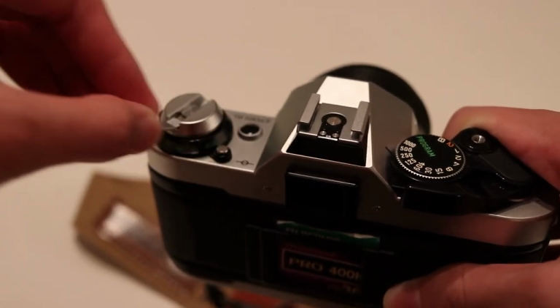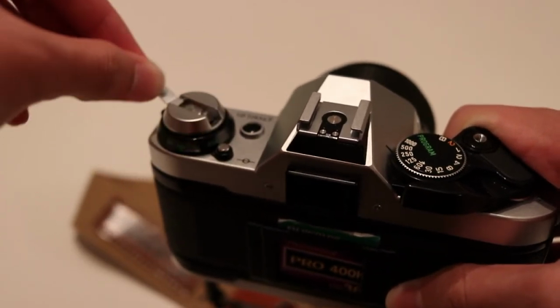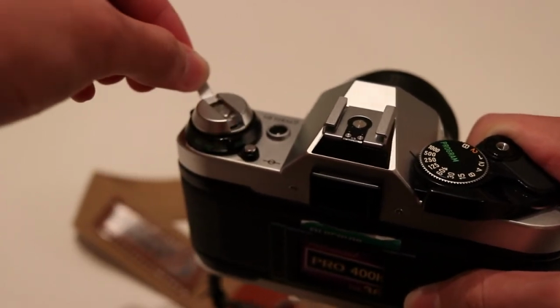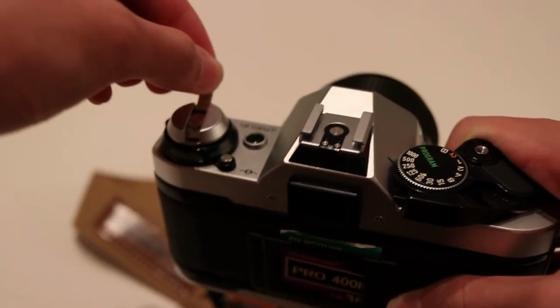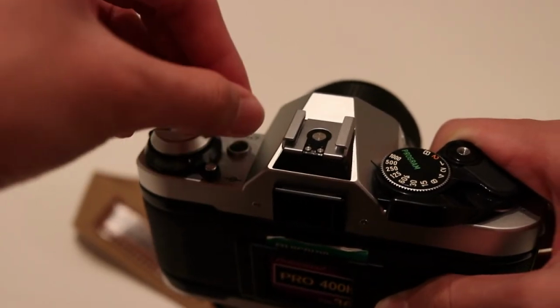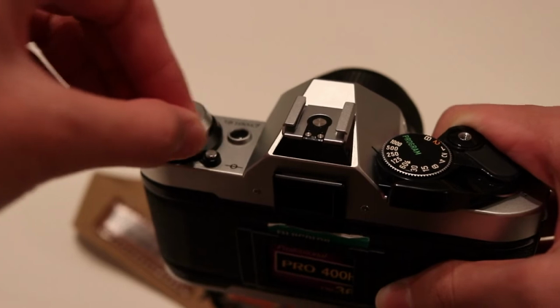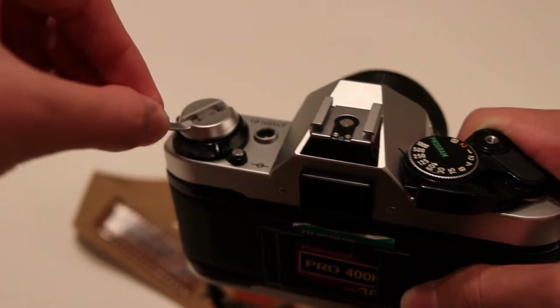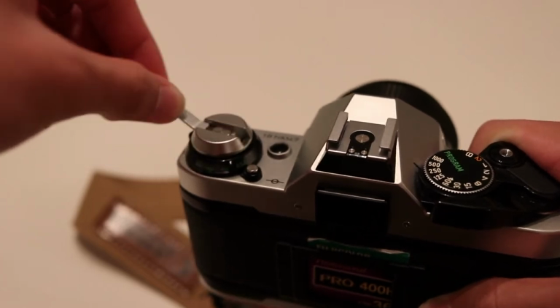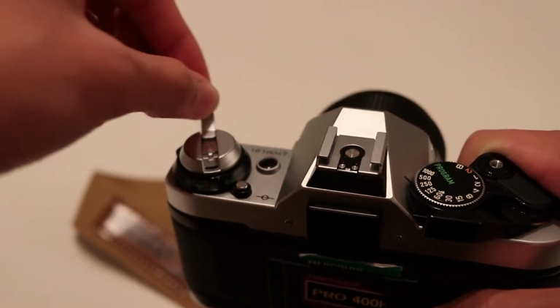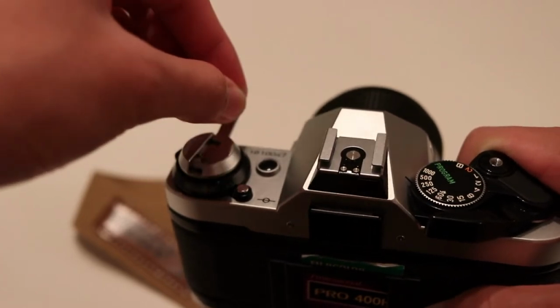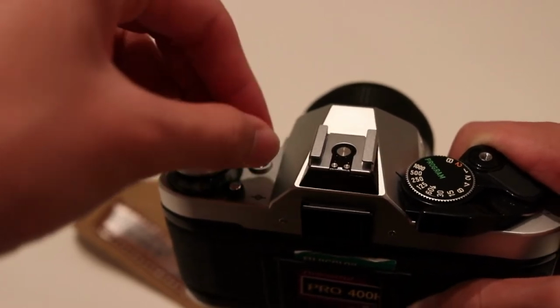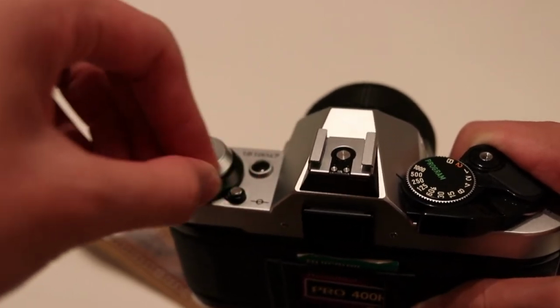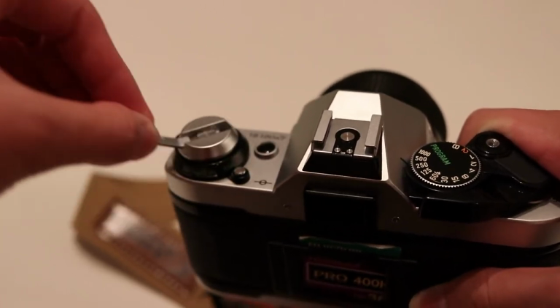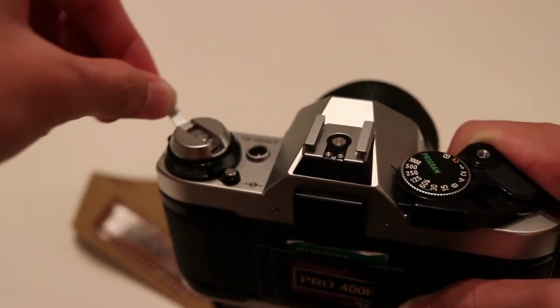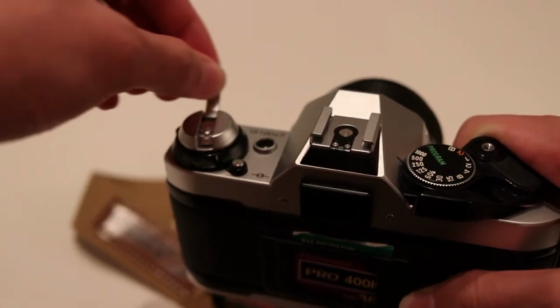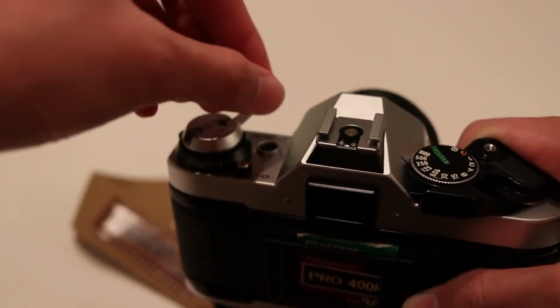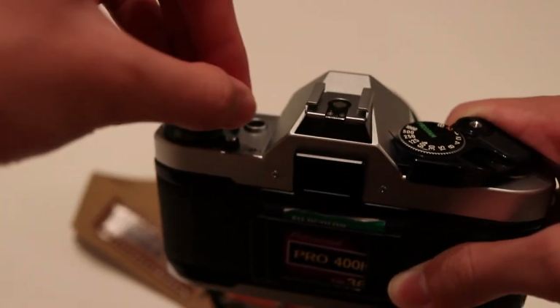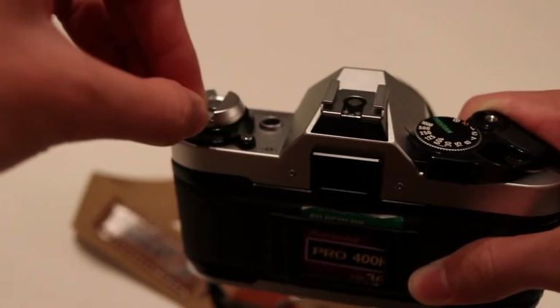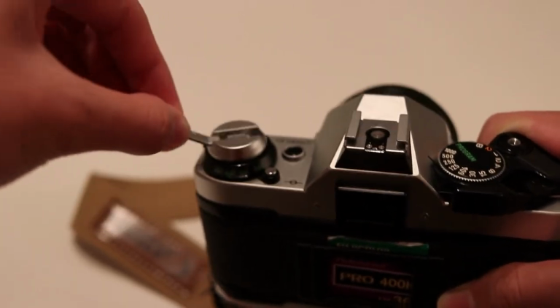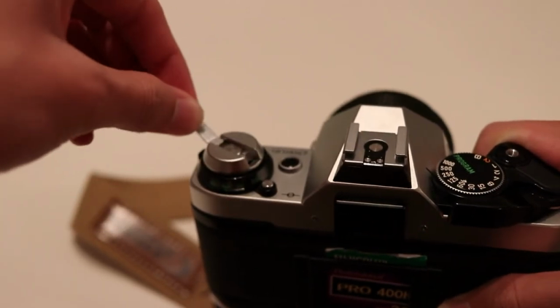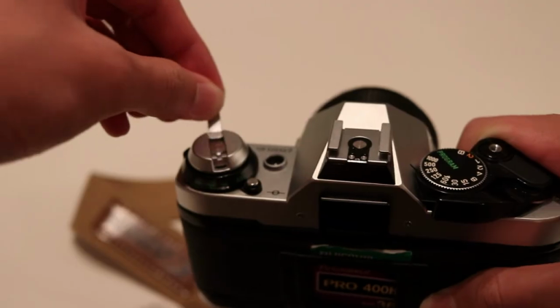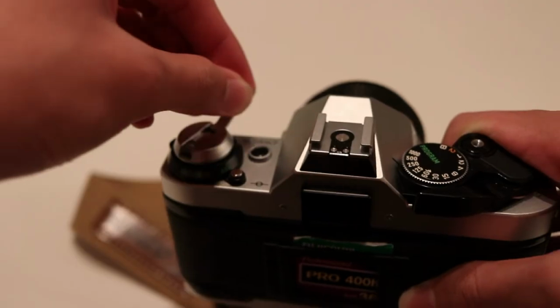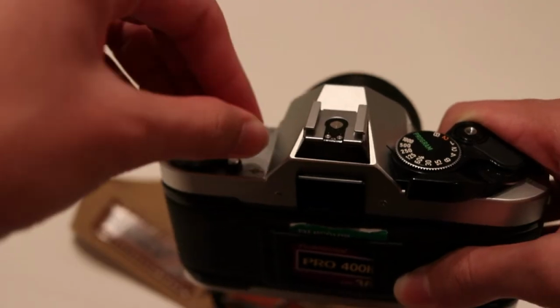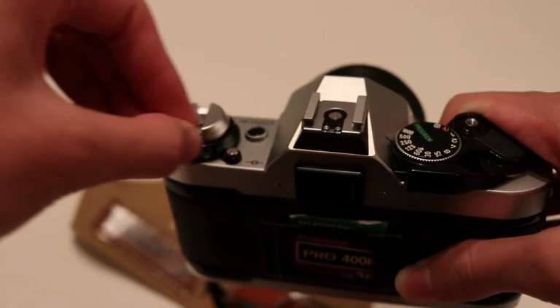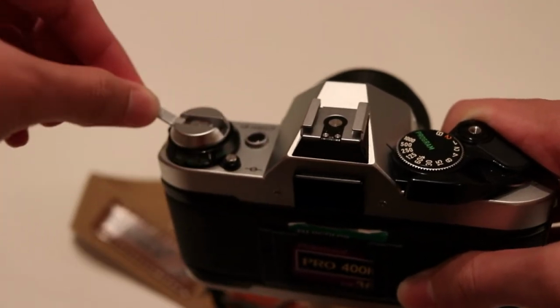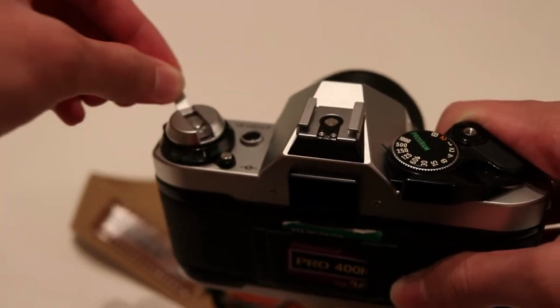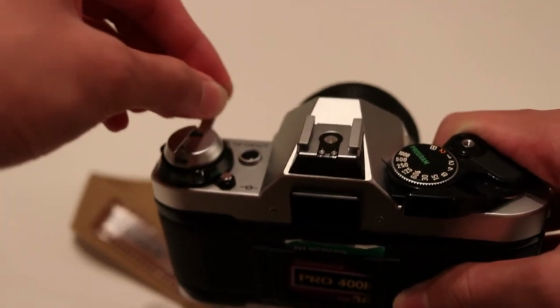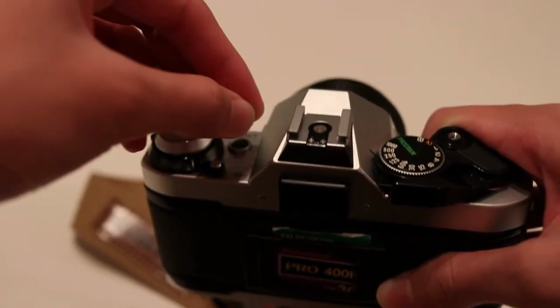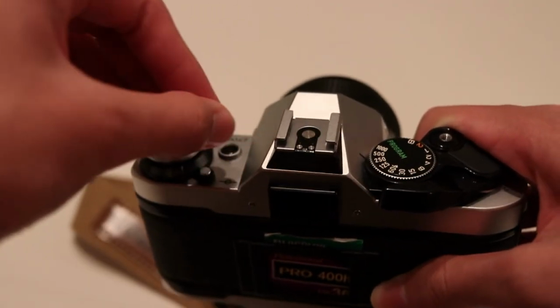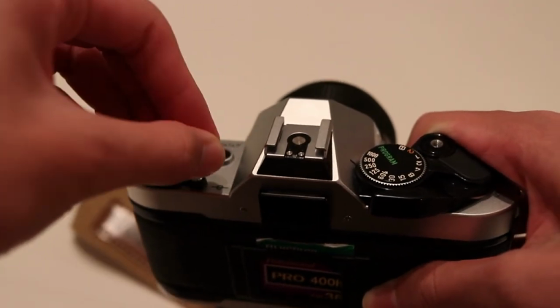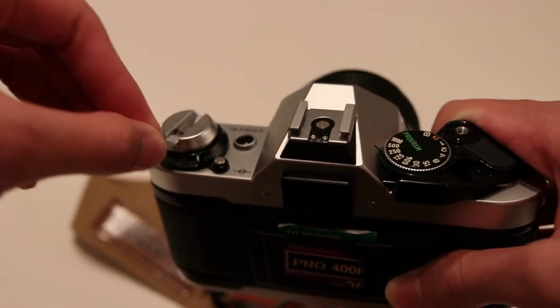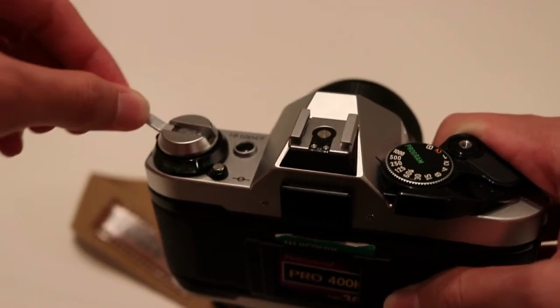You need to wind your film back right into its canister, because if you open the back panel without doing so it'll ruin your whole roll — it'll be exposed to light.